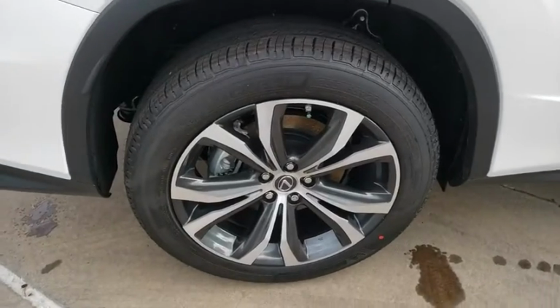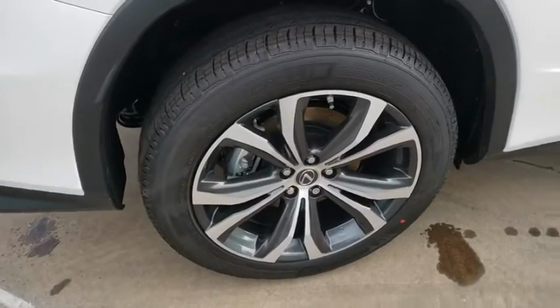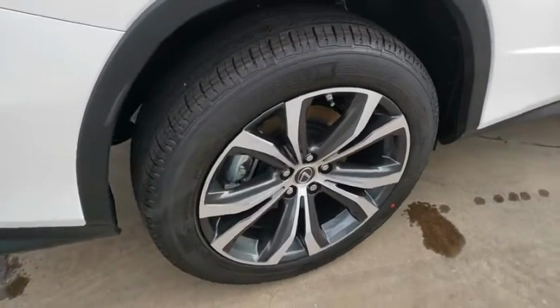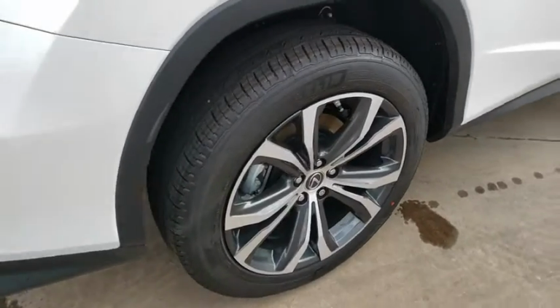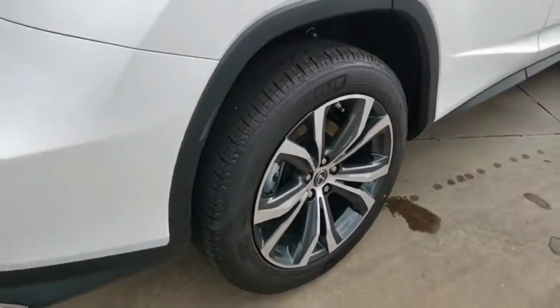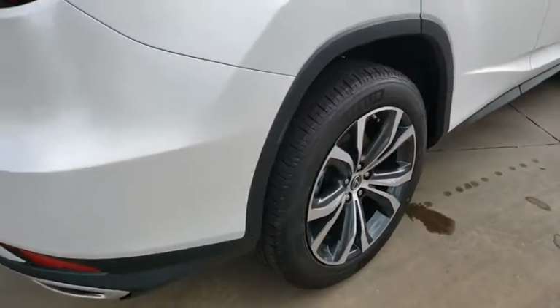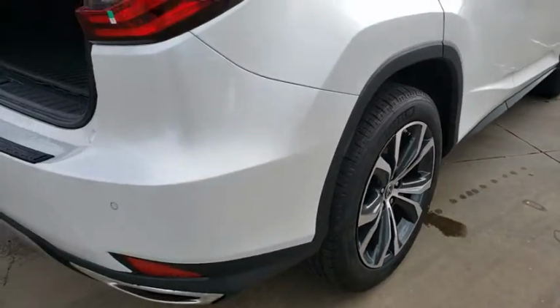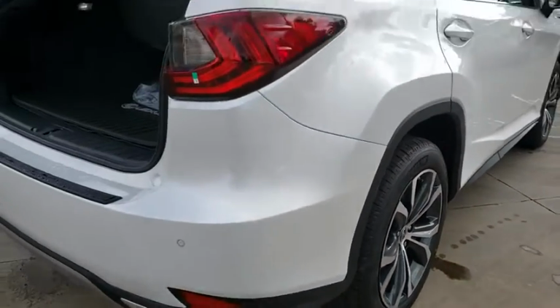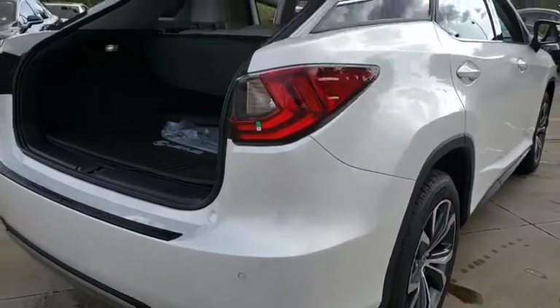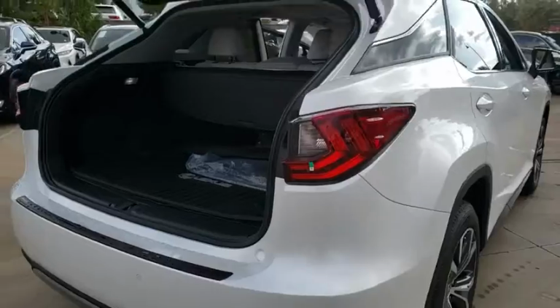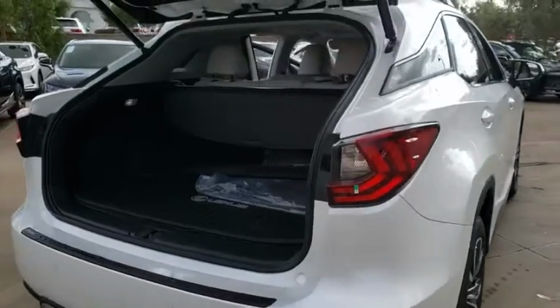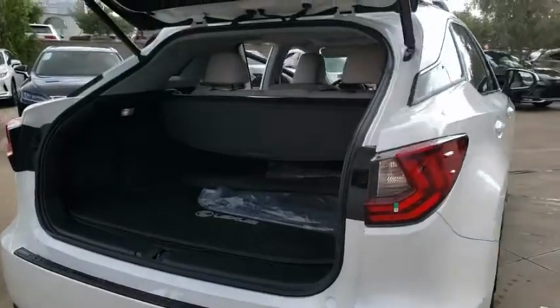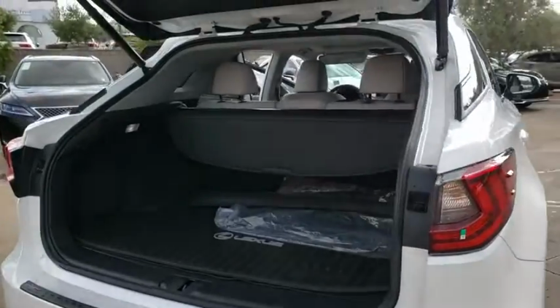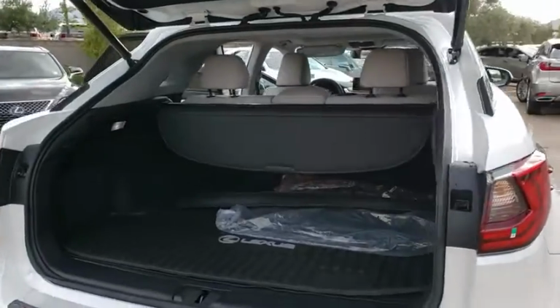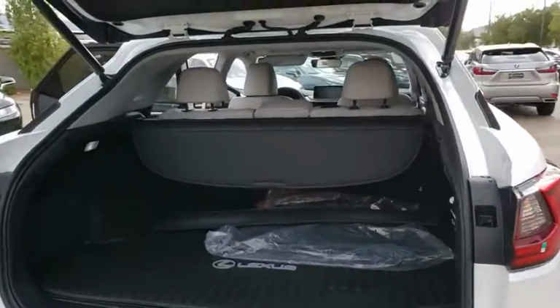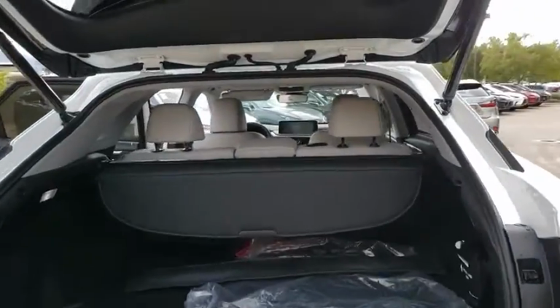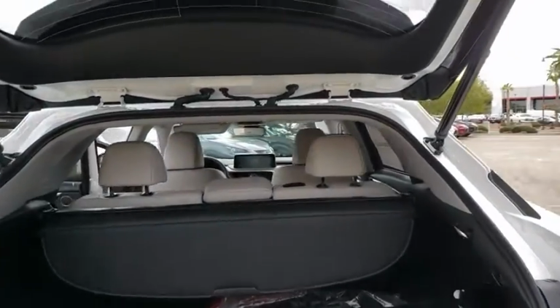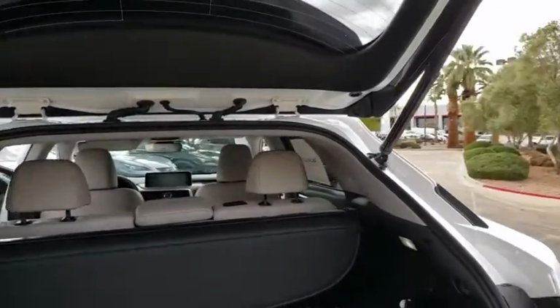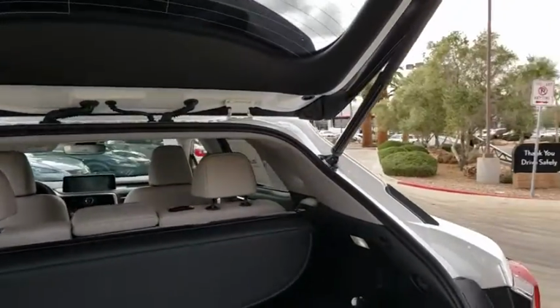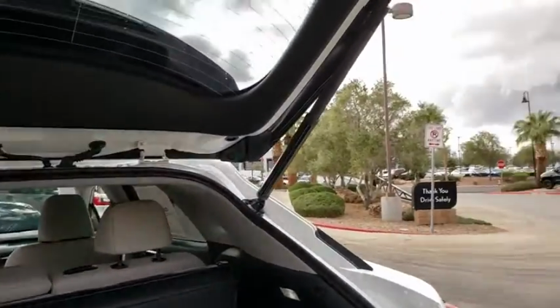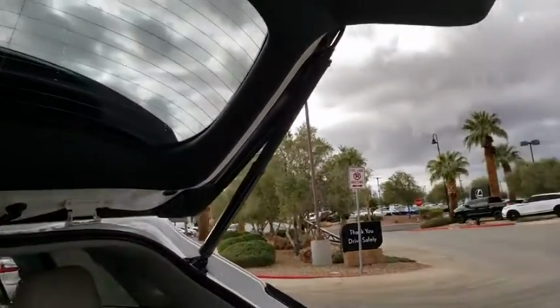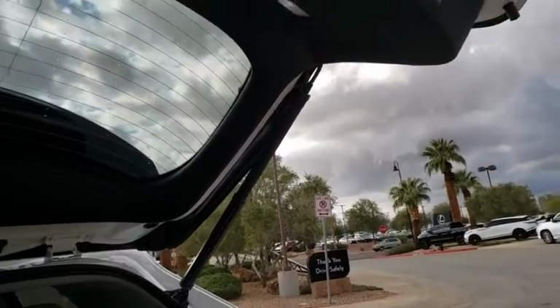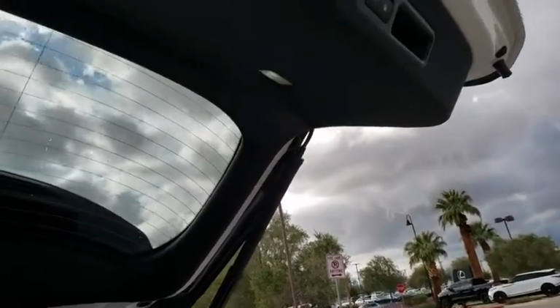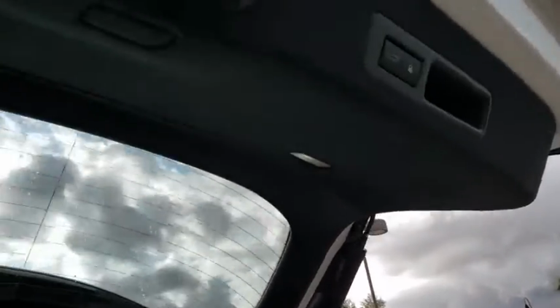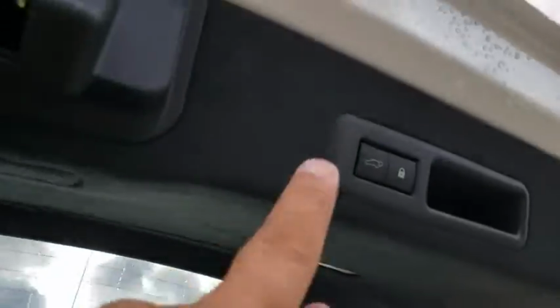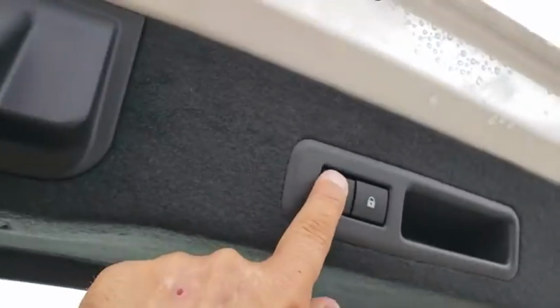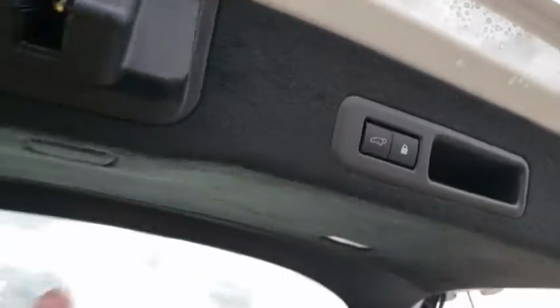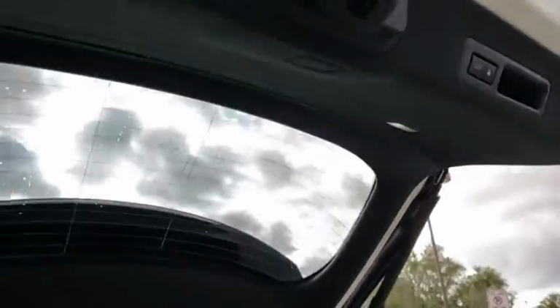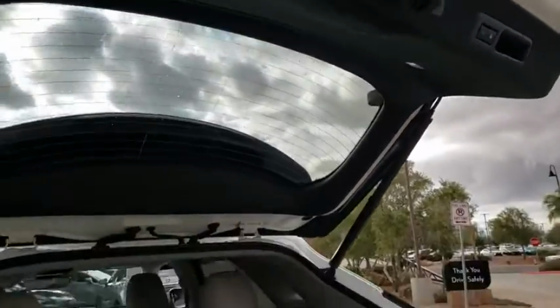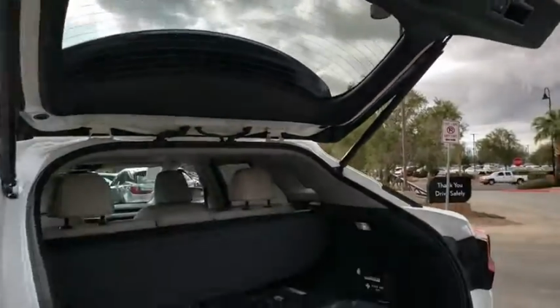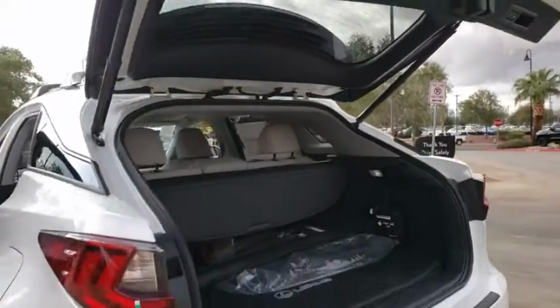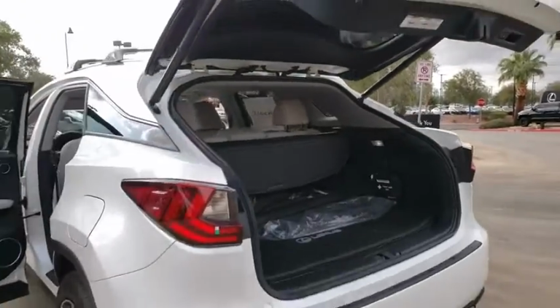Here are some of this vehicle's great options: compass, outside temperature gauge, engine immobilizer, power tilting steering wheel, and low tire pressure warning. Wouldn't you look great in this vehicle? Stop in today and see for yourself.